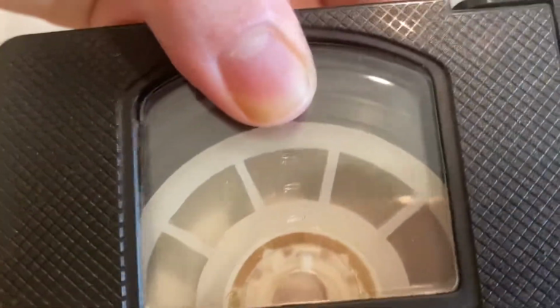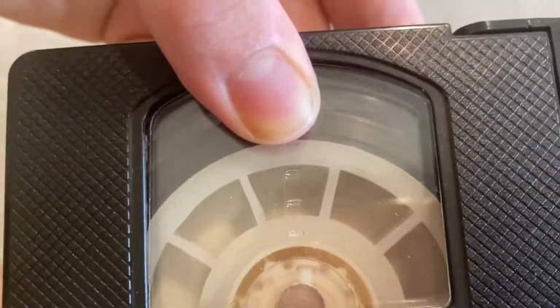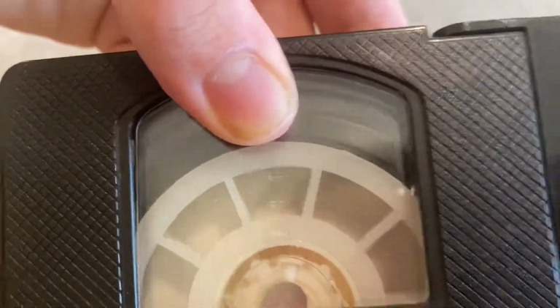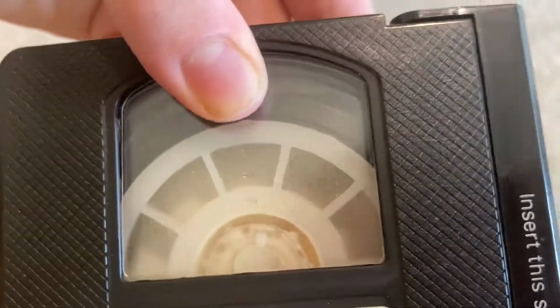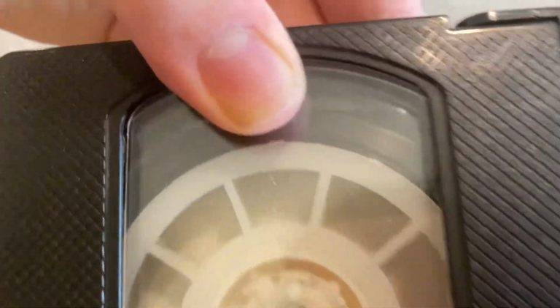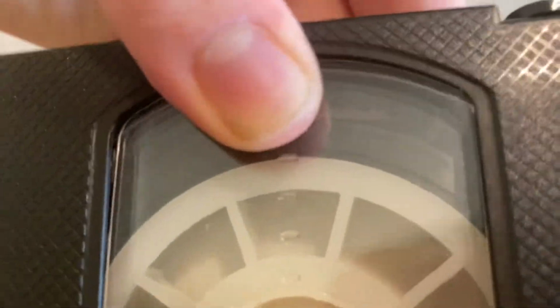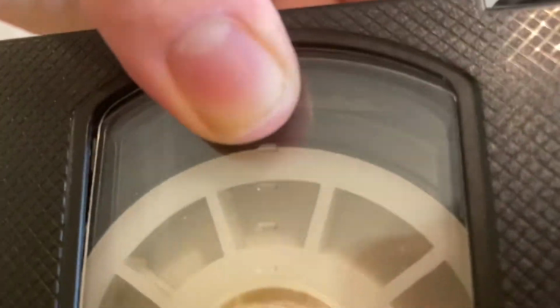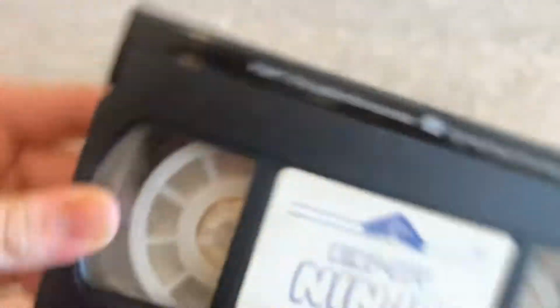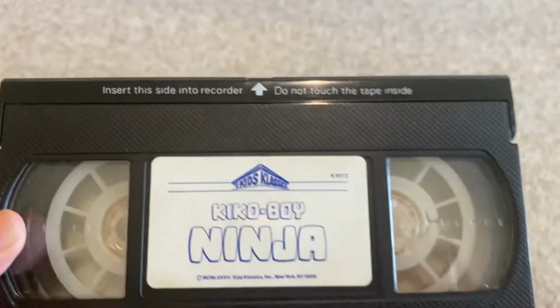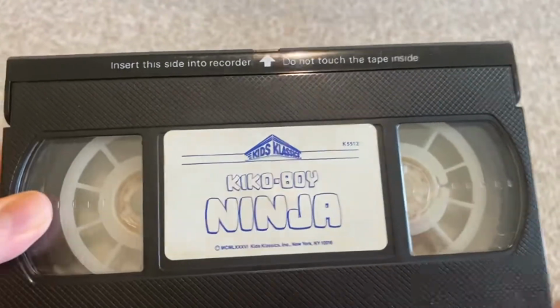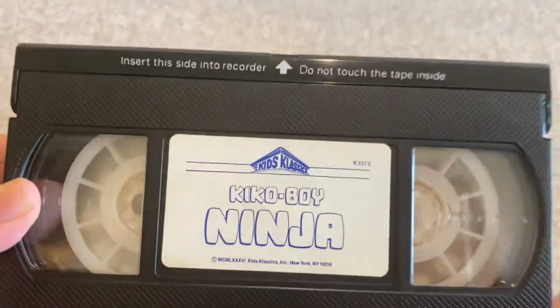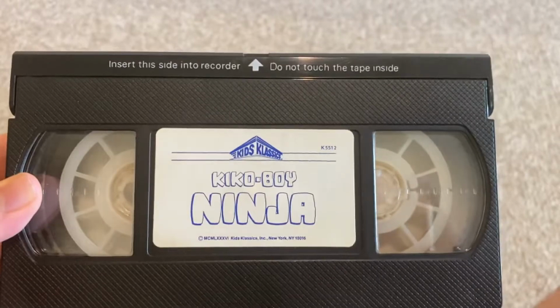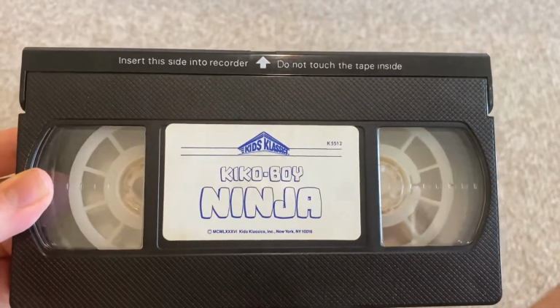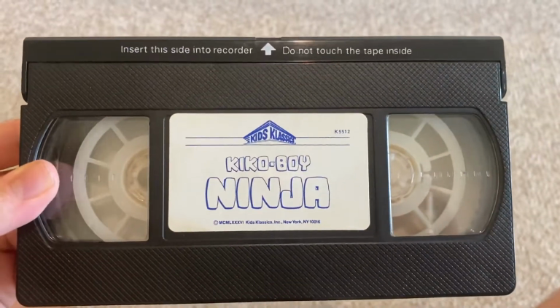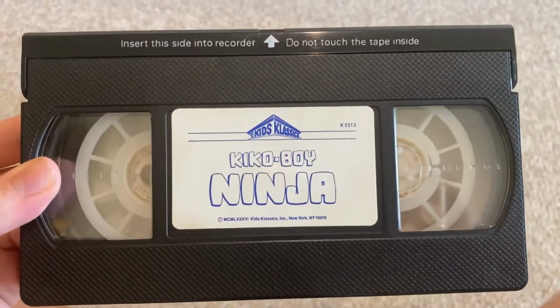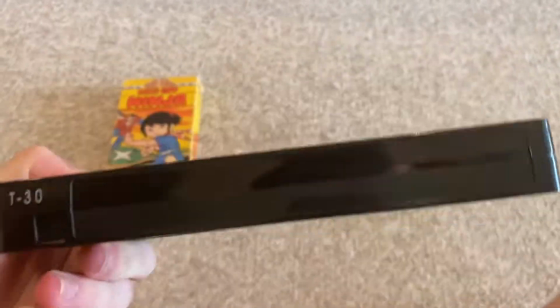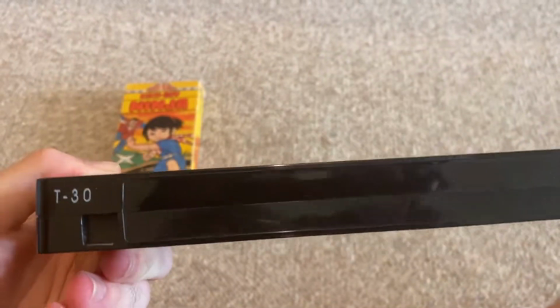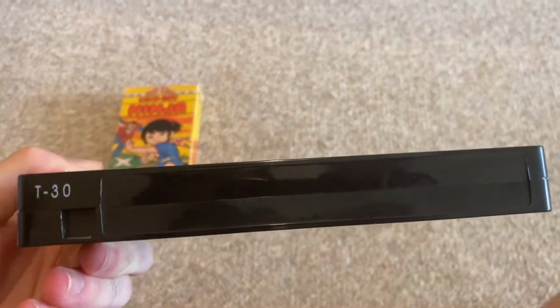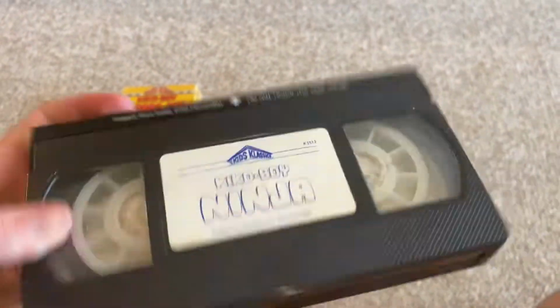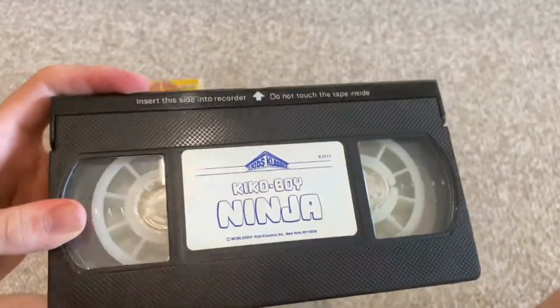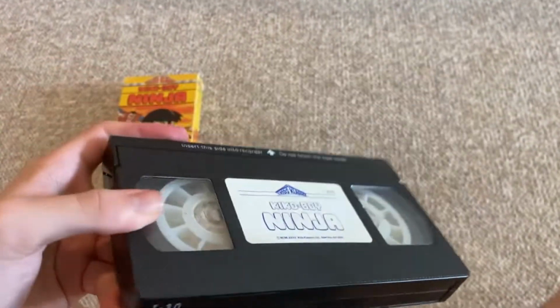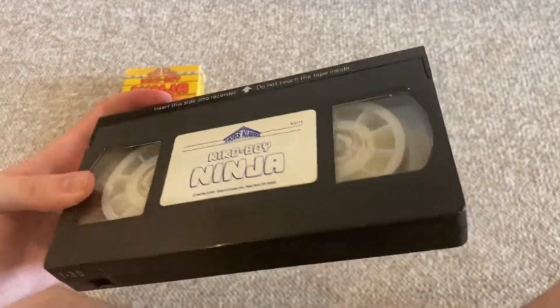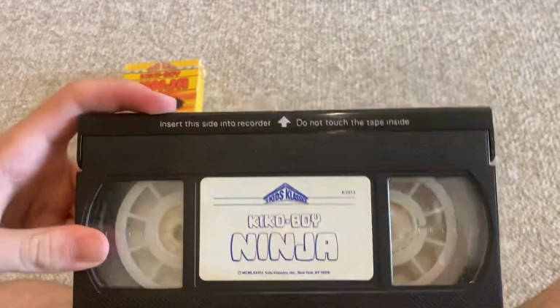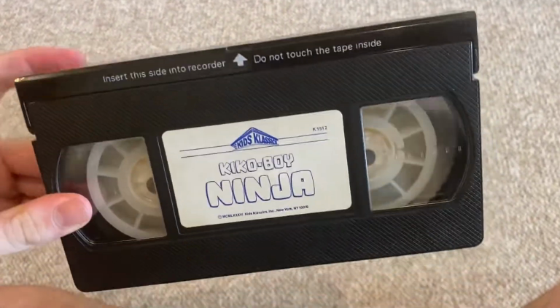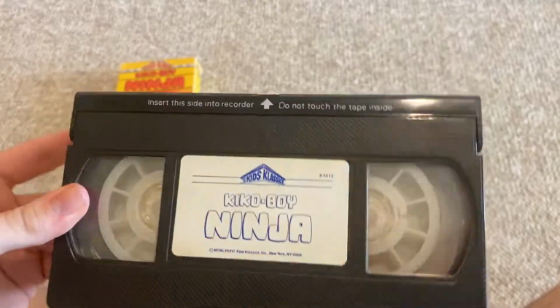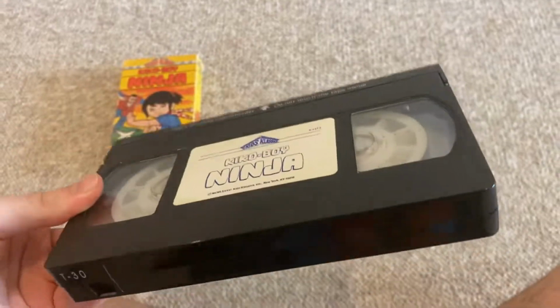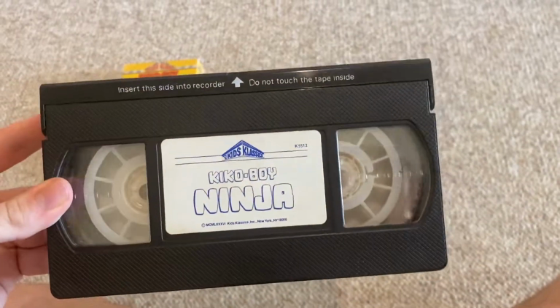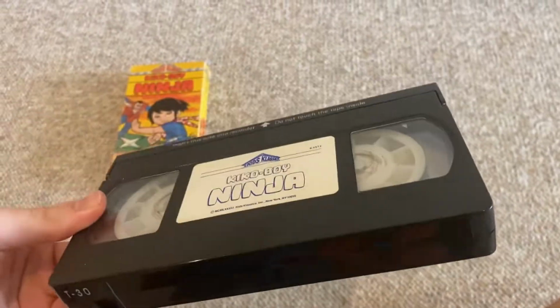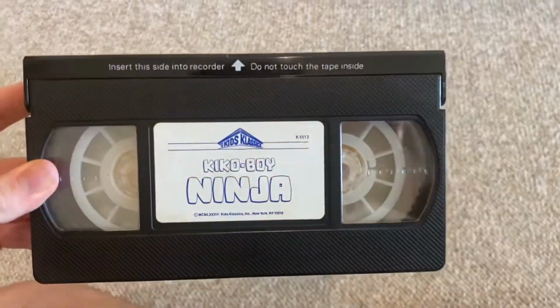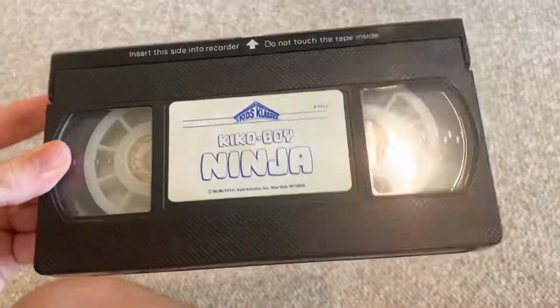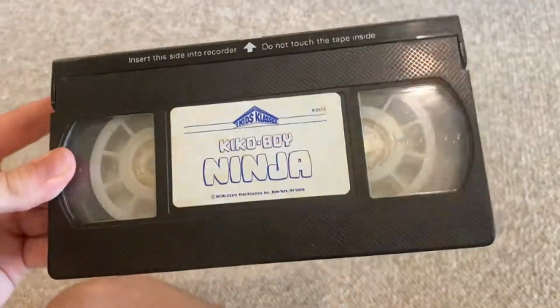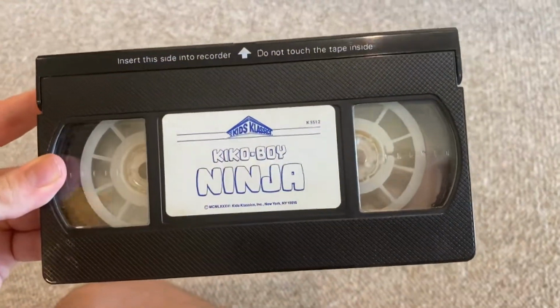This window right here is partially cutting apart, but the tape still works fine — I did test this. There's no printing on it, and this tape is actually recorded in SP mode, not LP like most Good Times Kids Classics tapes.